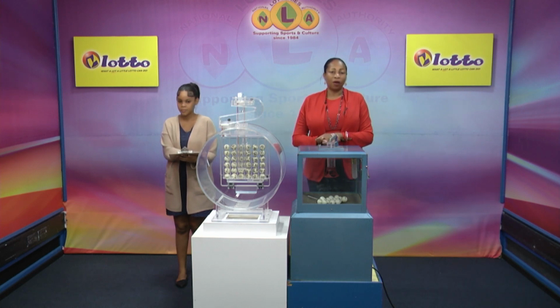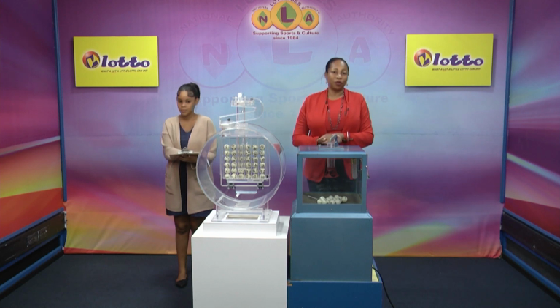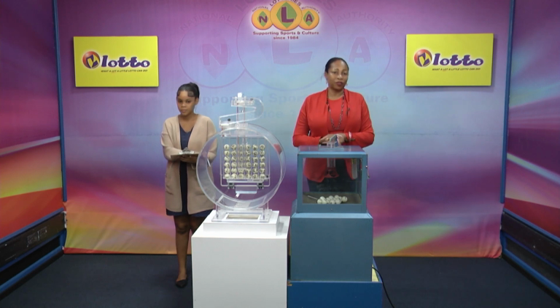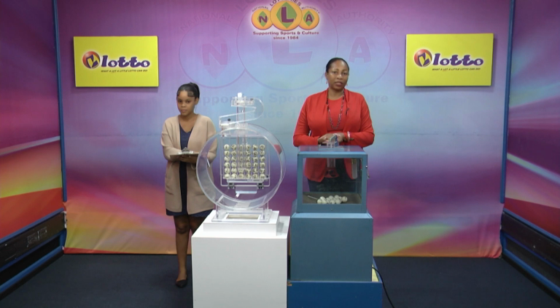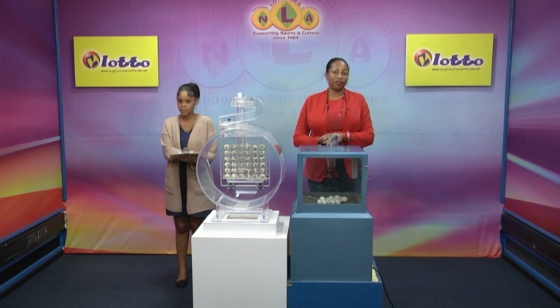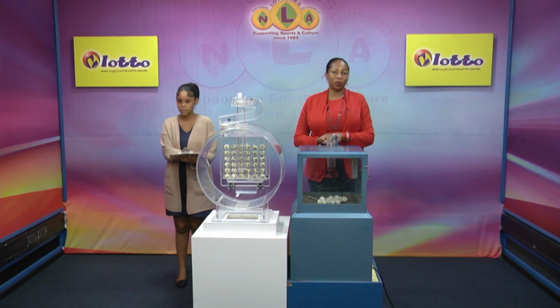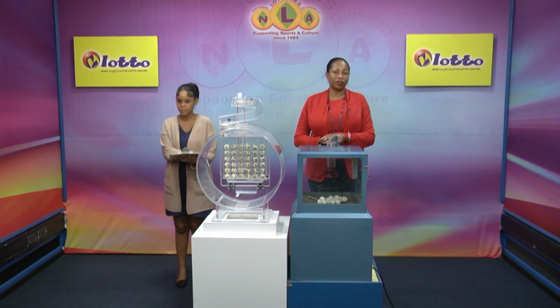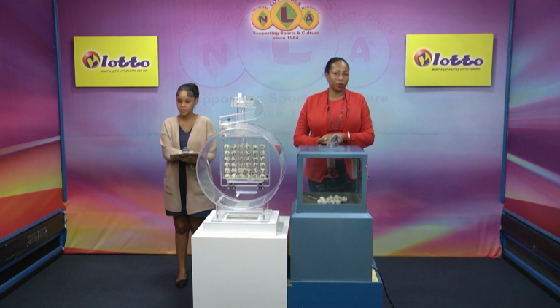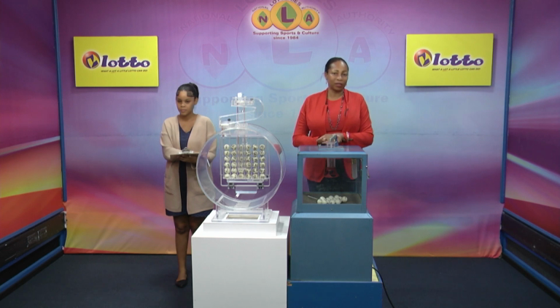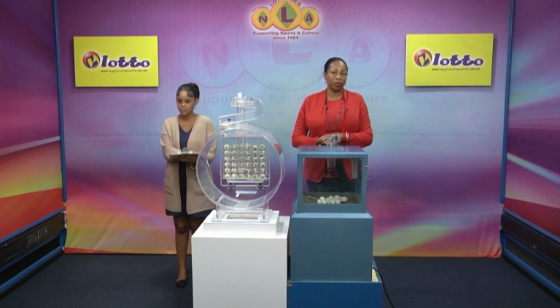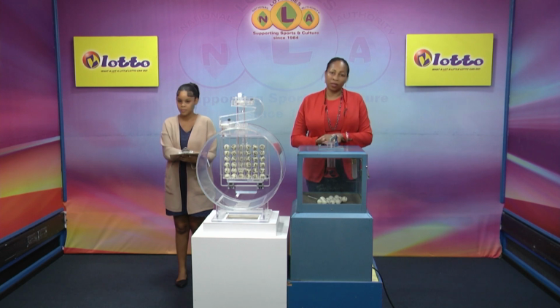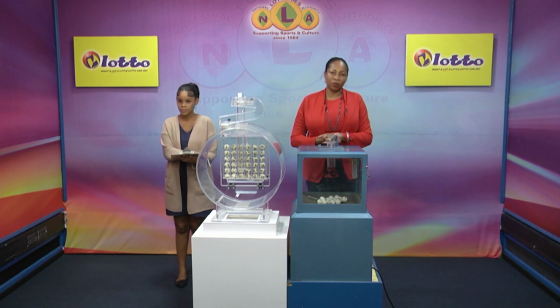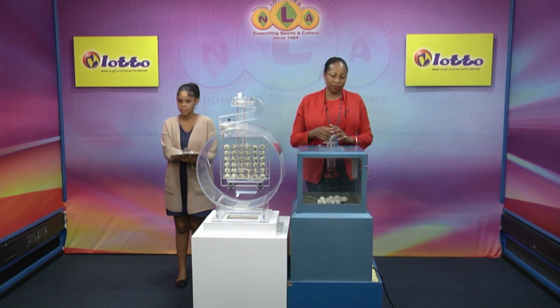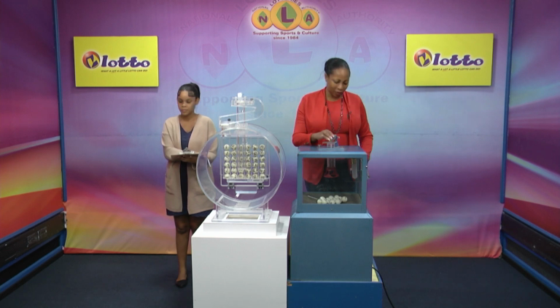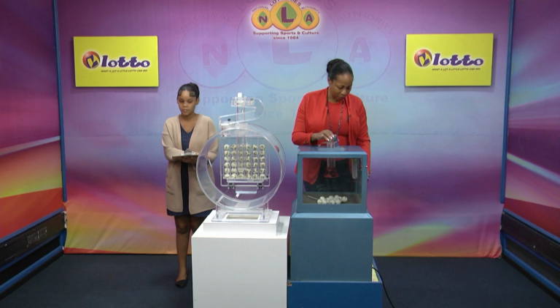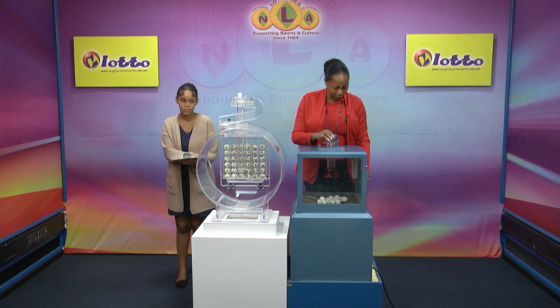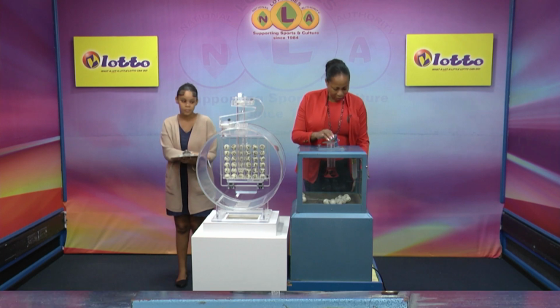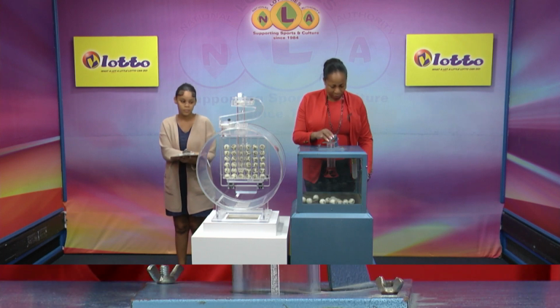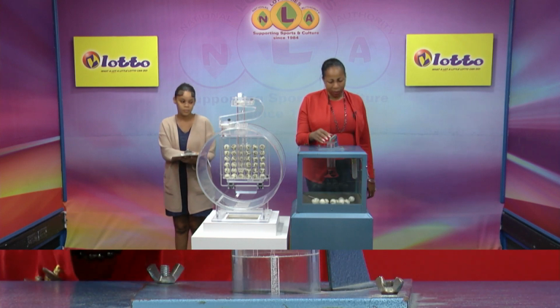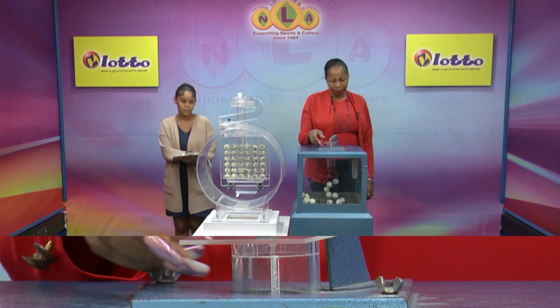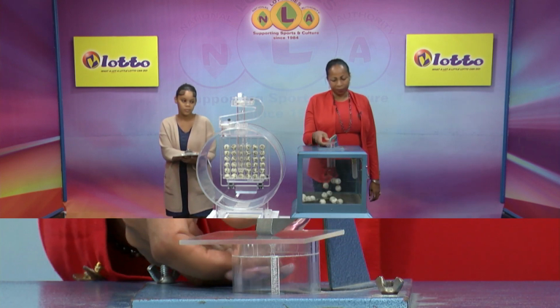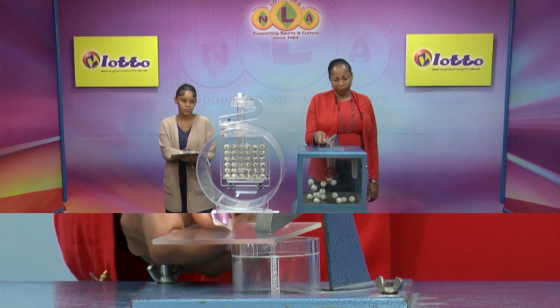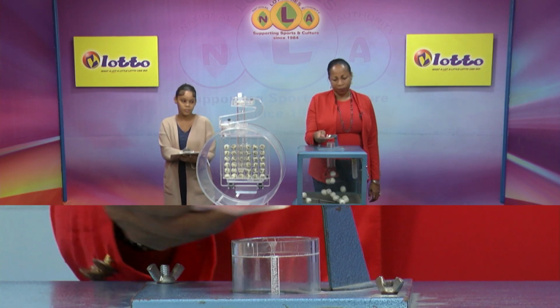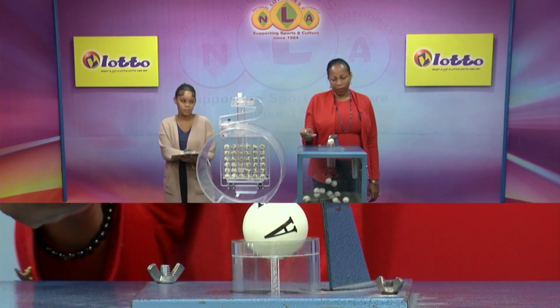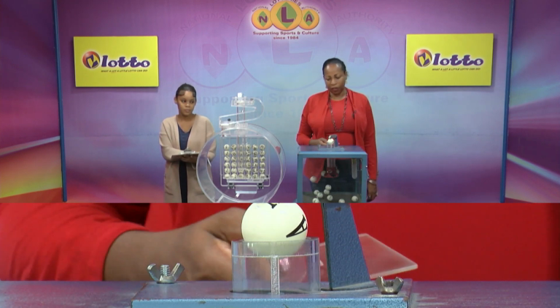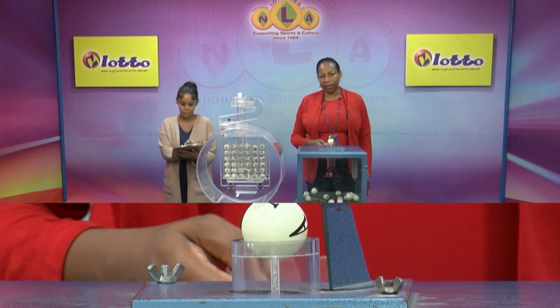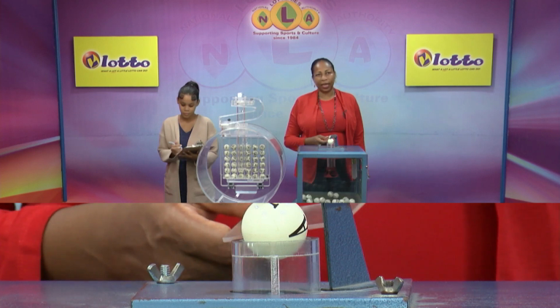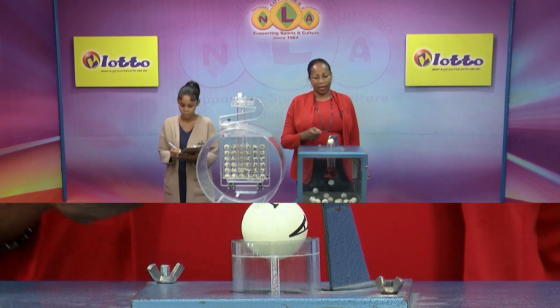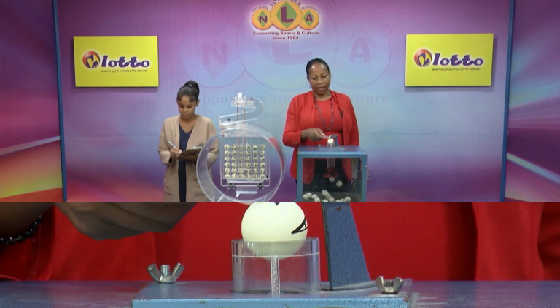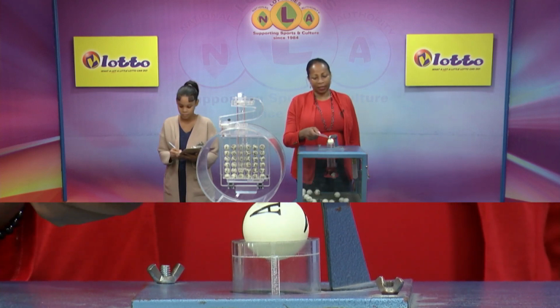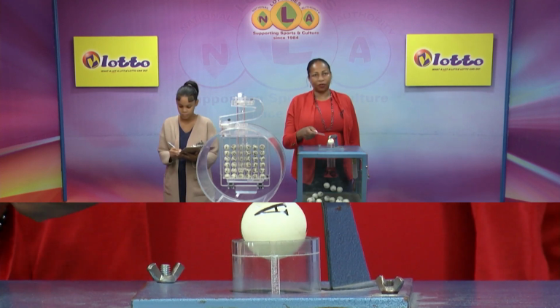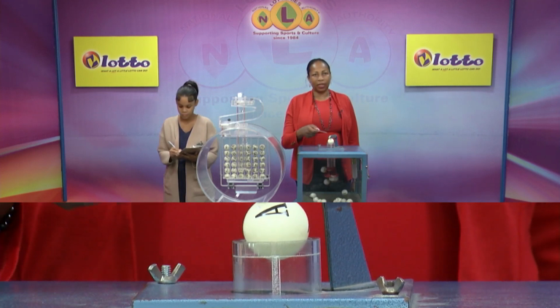Our first draw is for the free ticket letter. We have 15 balls from A to O in the mixing chamber. These balls are checked and verified by our auditor. Let's get the machine going. The free ticket letter is A. A is our free ticket letter.